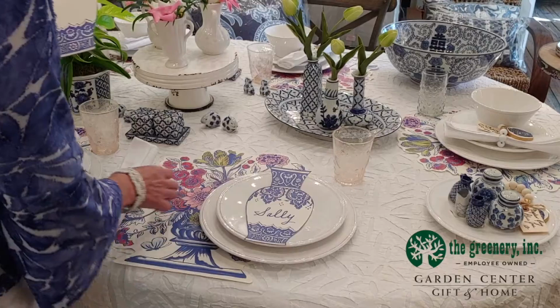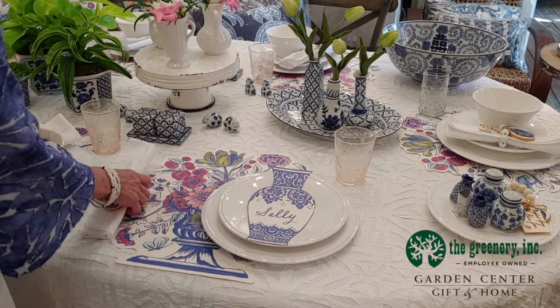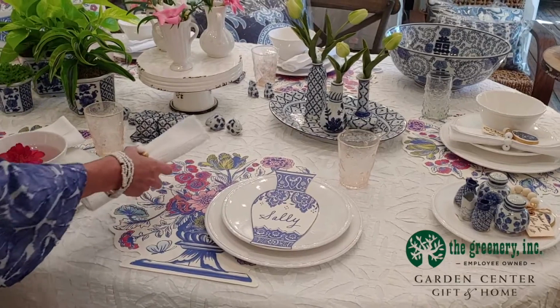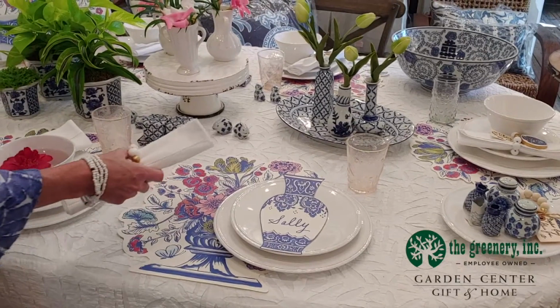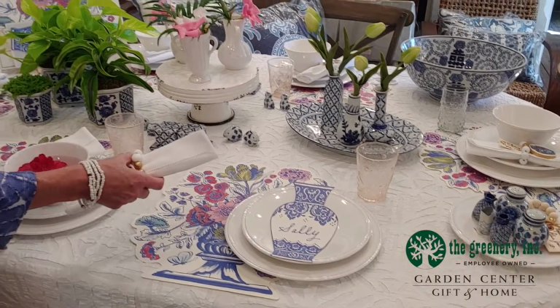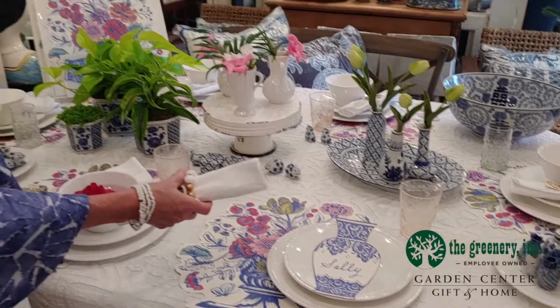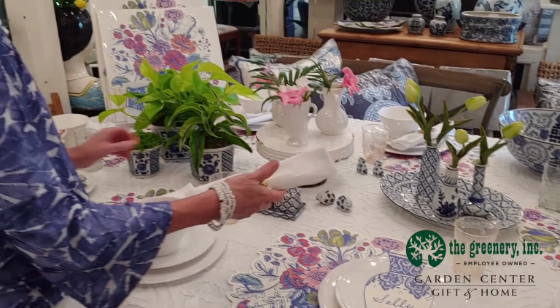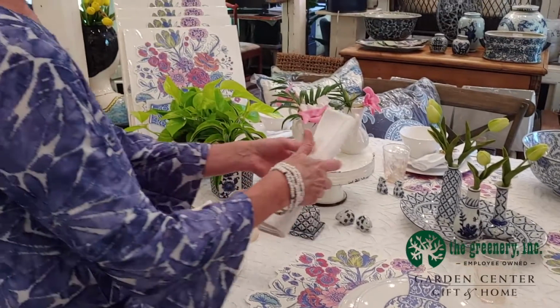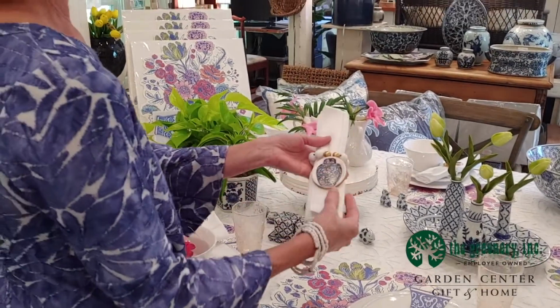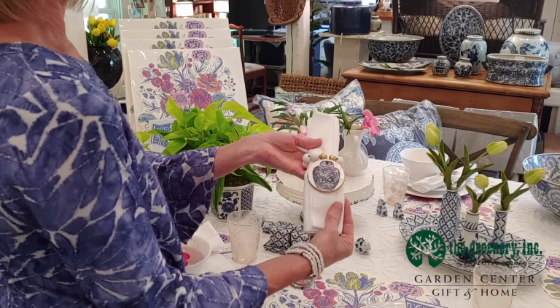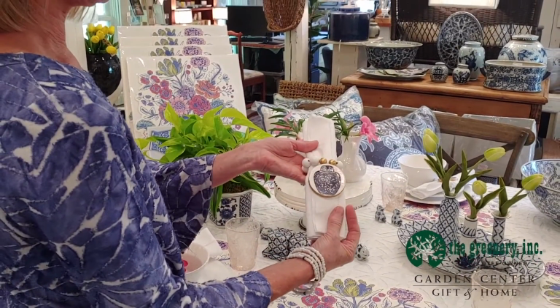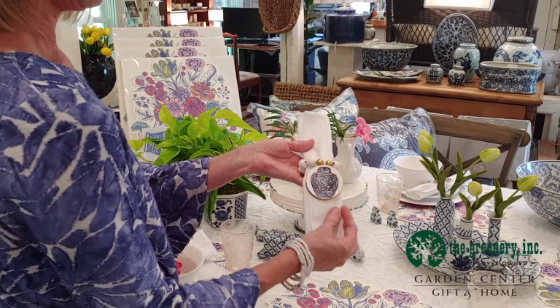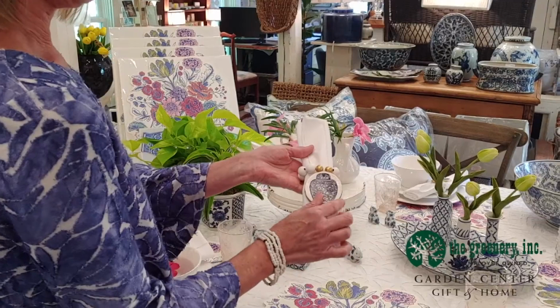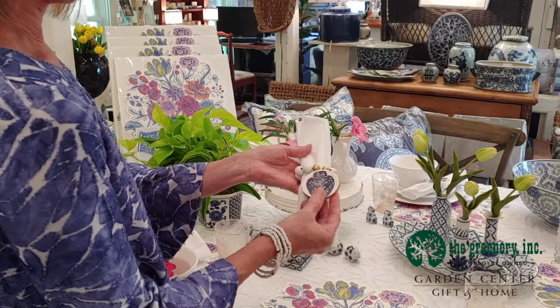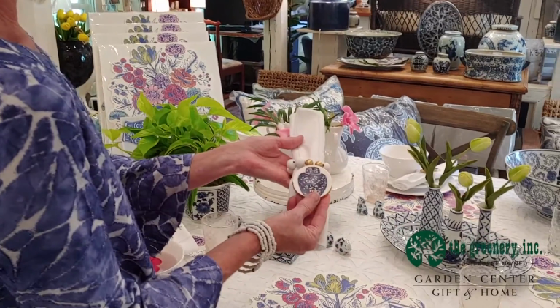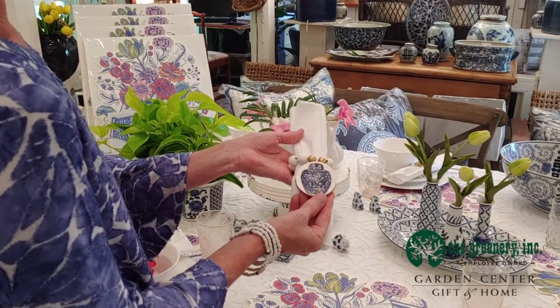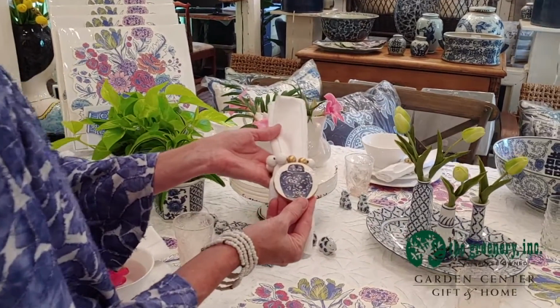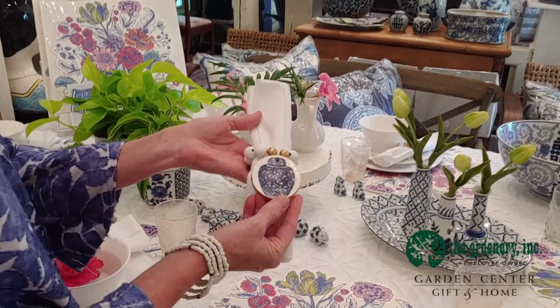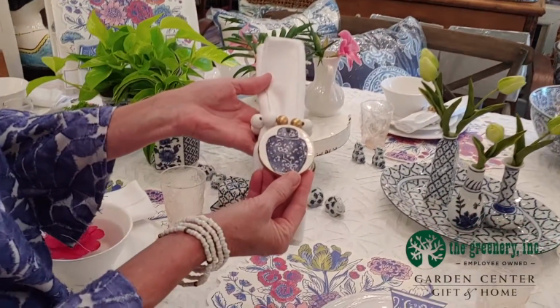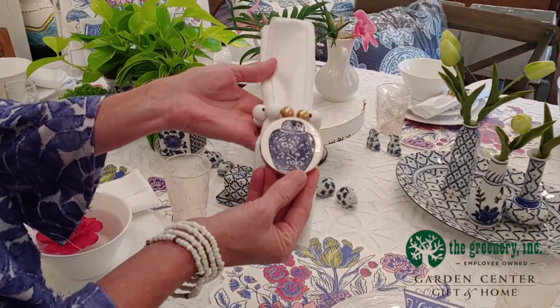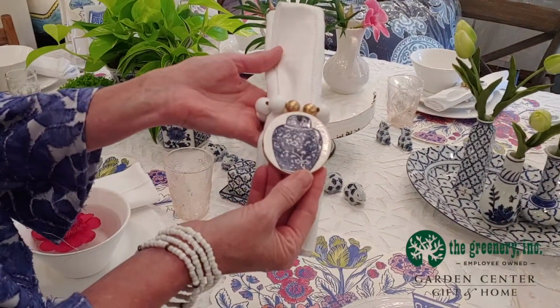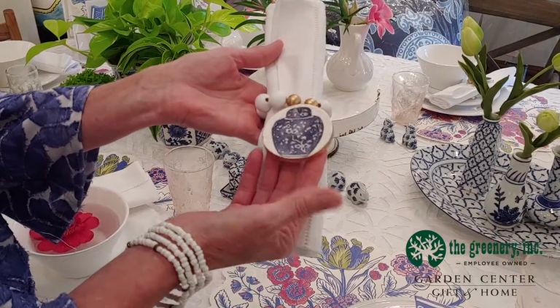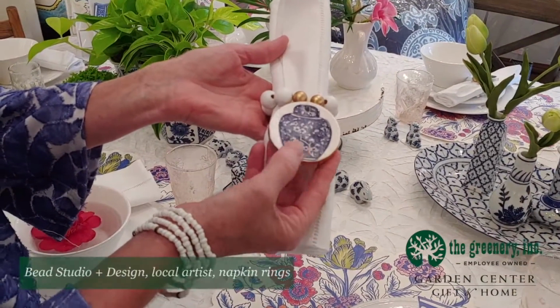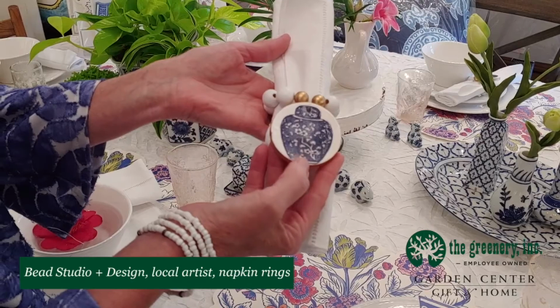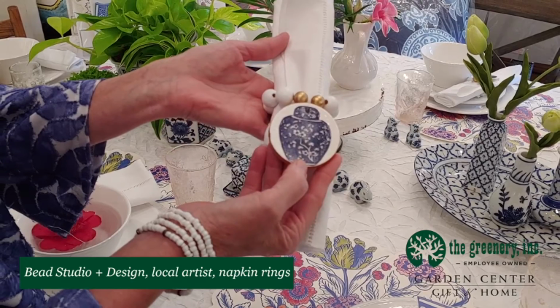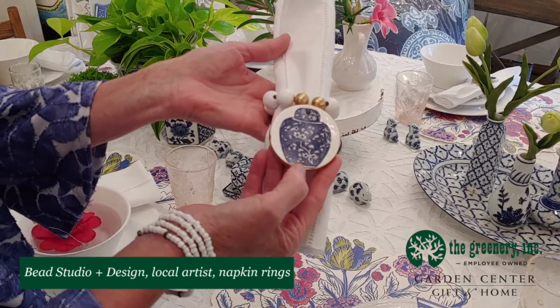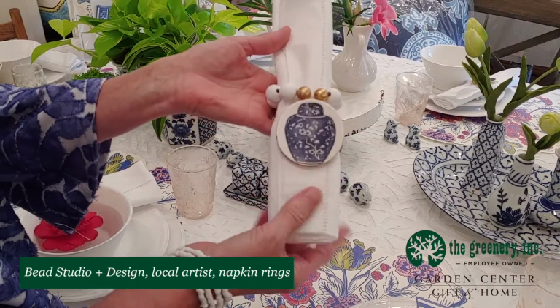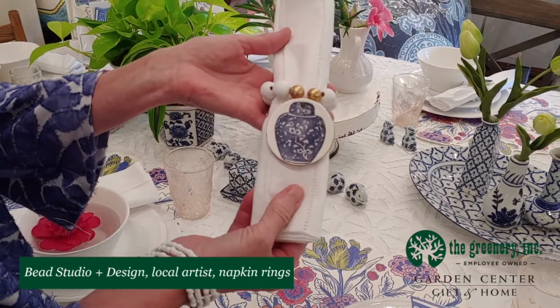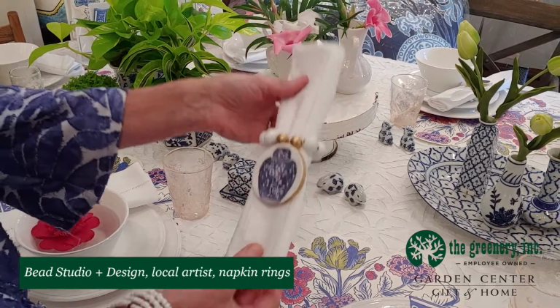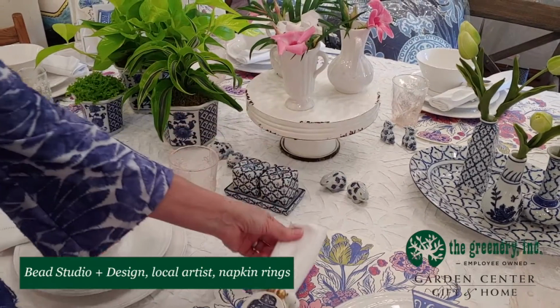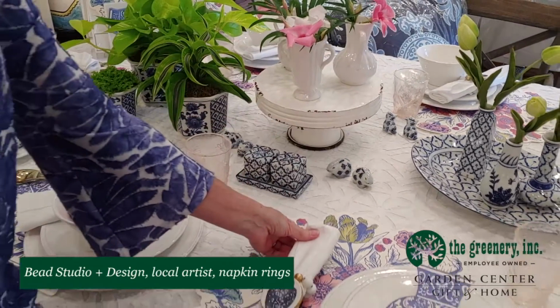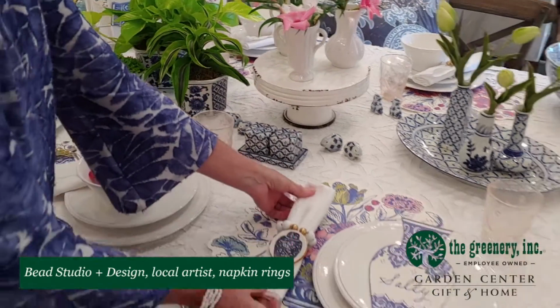We have napkin rings too, which are fun in the blue and white motif. We have a local artist, Michelle Ferguson, who makes these wonderful napkin rings — she's done them with a blue and white jar design and they look great with the napkins.